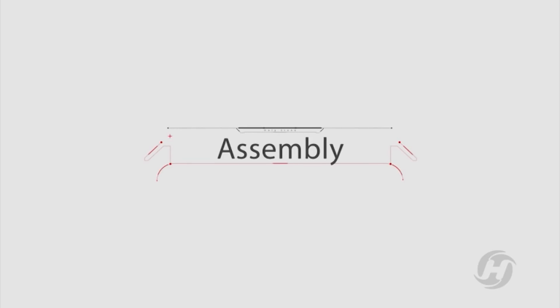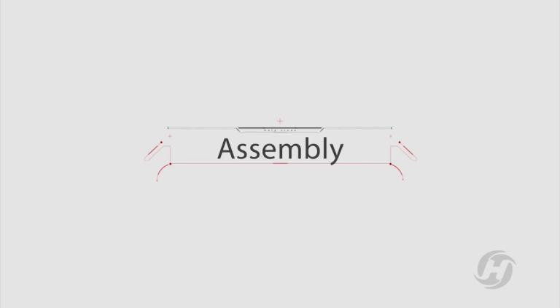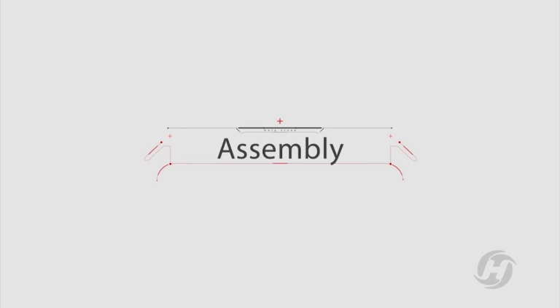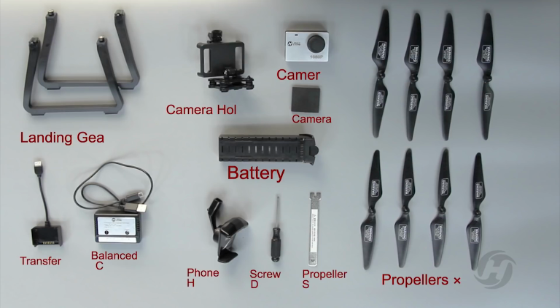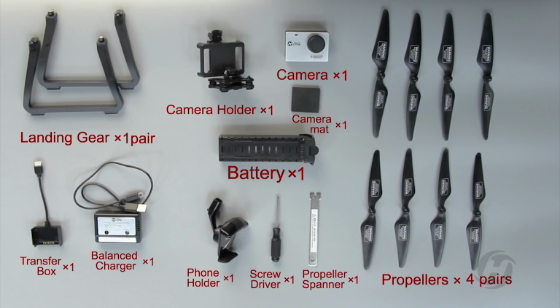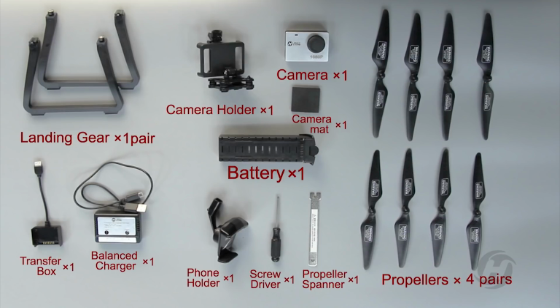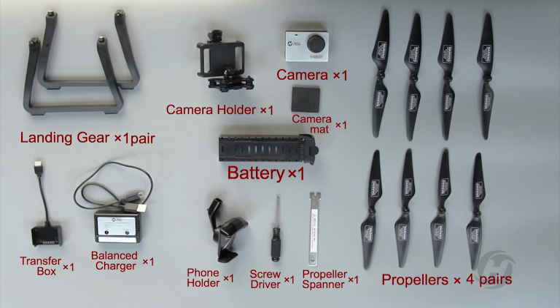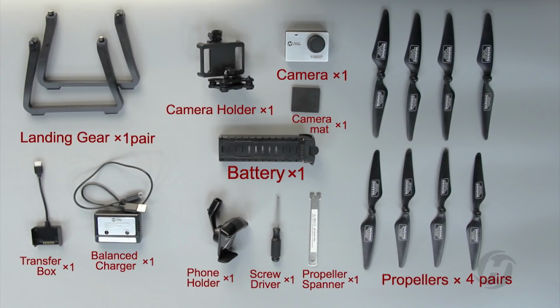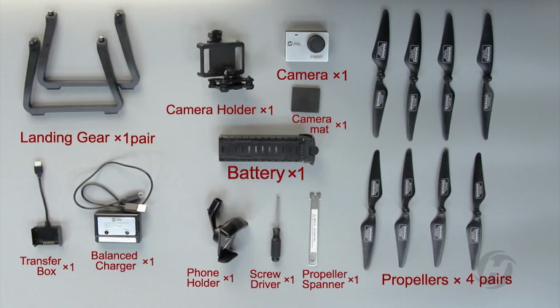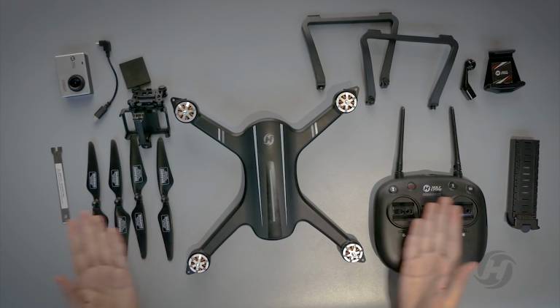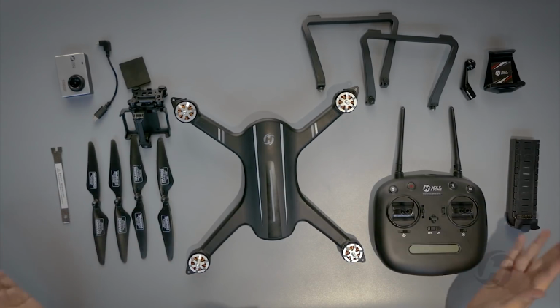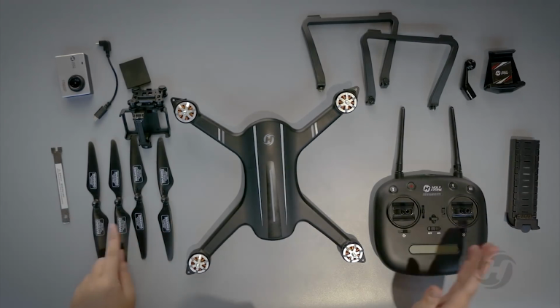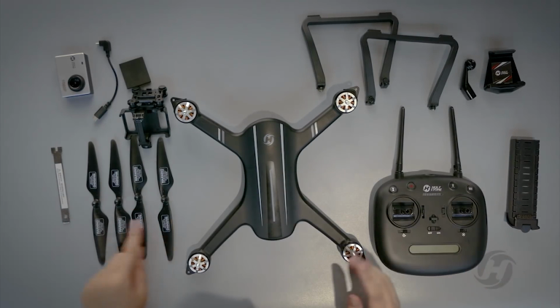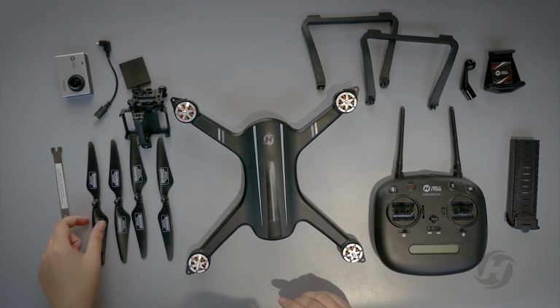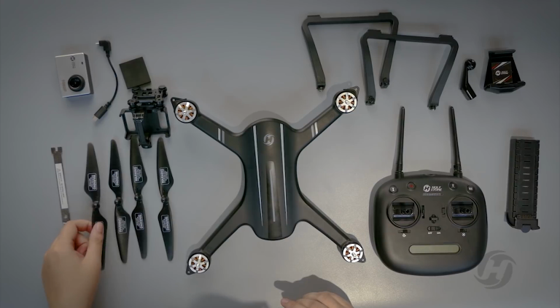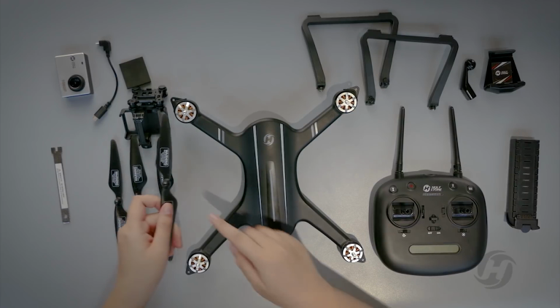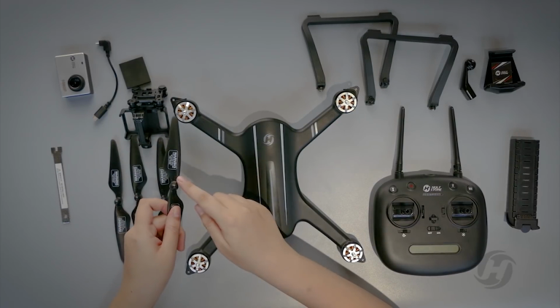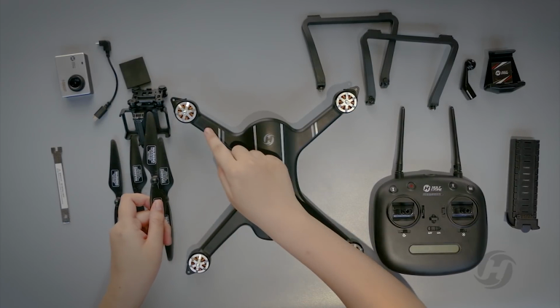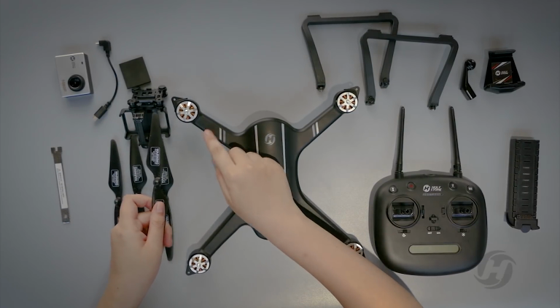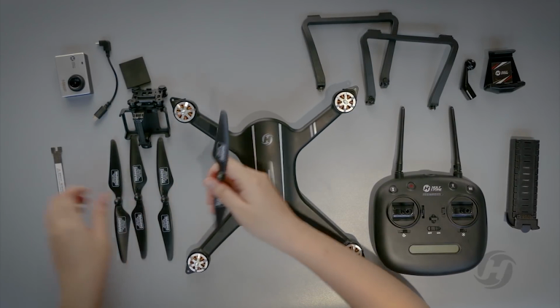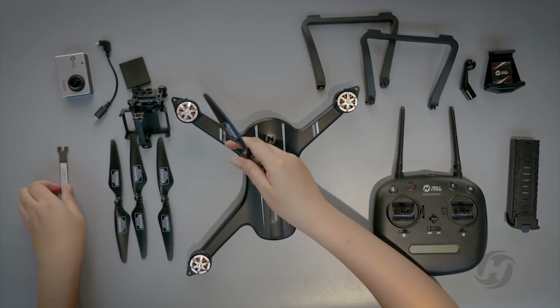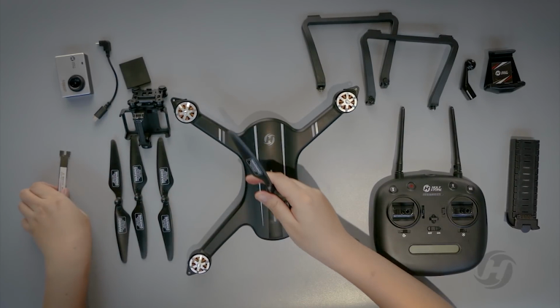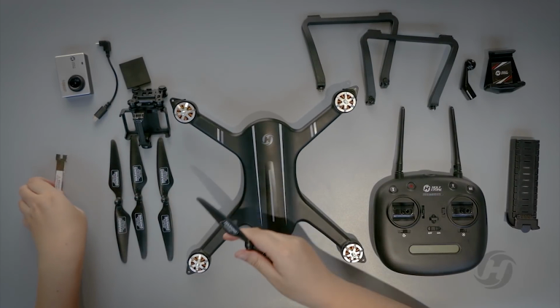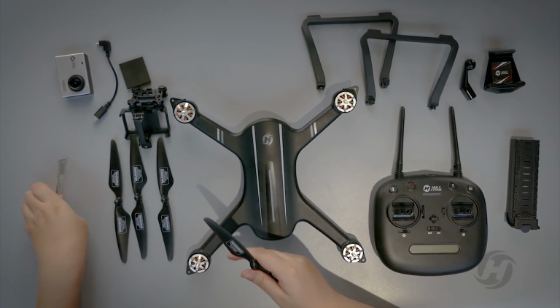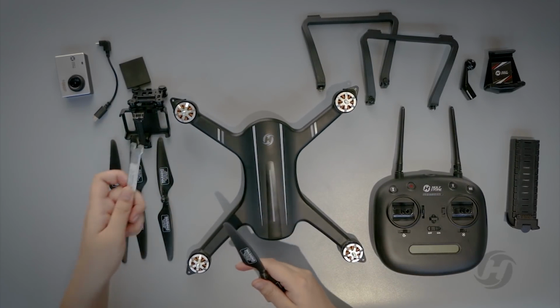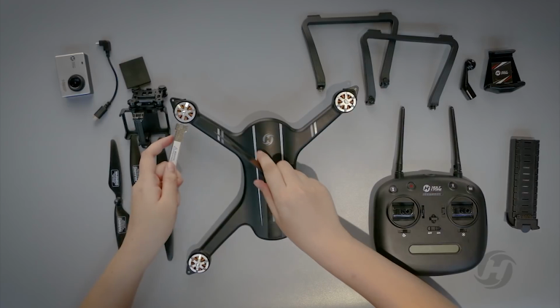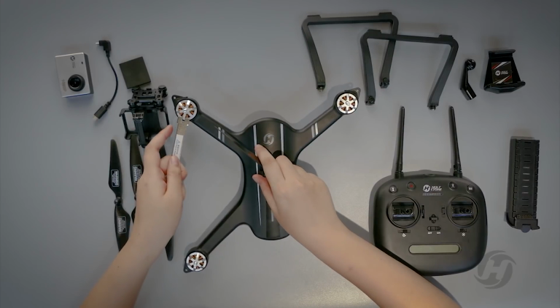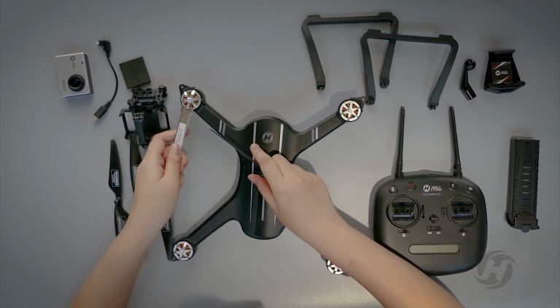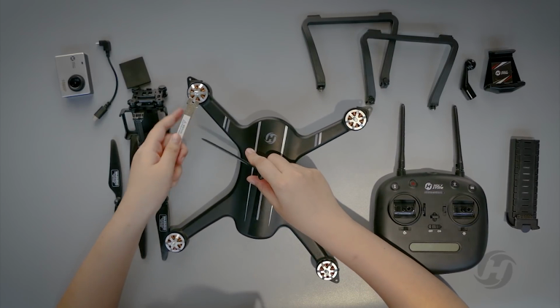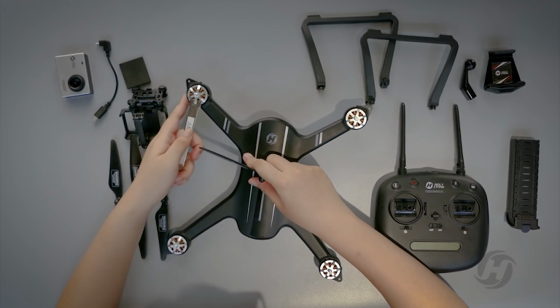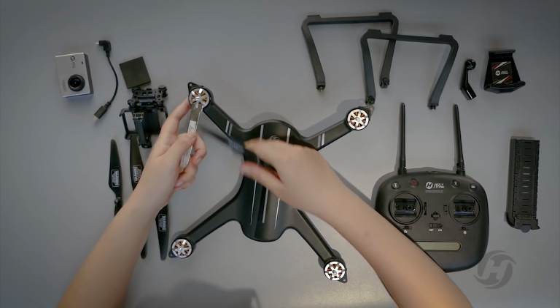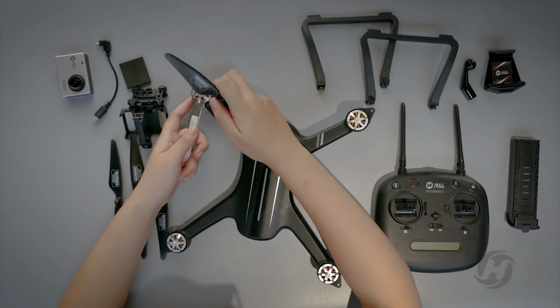Hi, I'm Ophelia. You've got these accessories — let's install them. The A and B propellers are my two pairs of wings, which must be installed on the corresponding four axes.